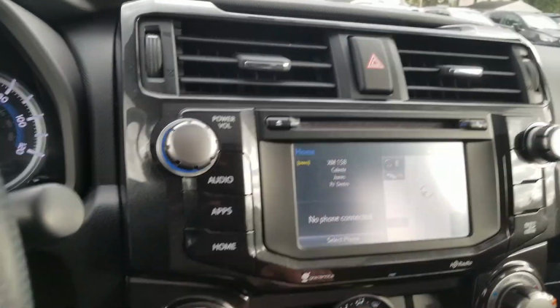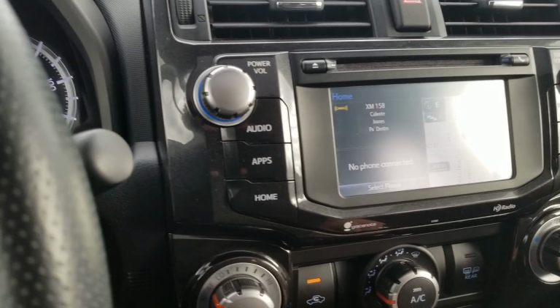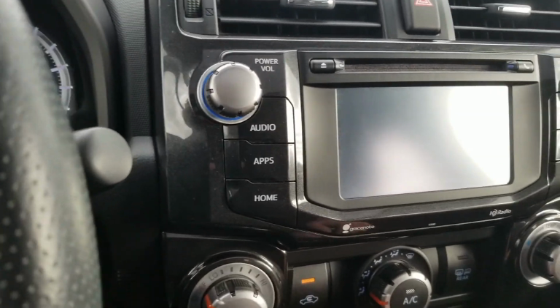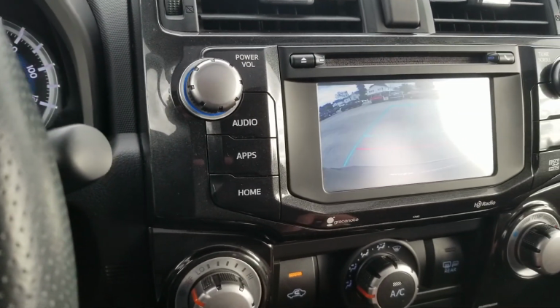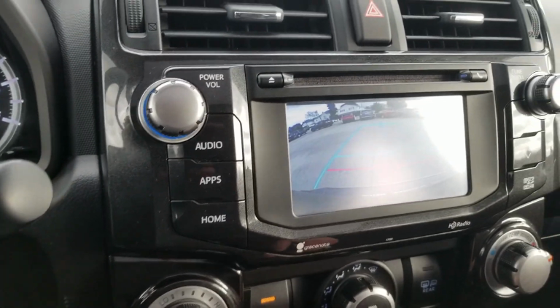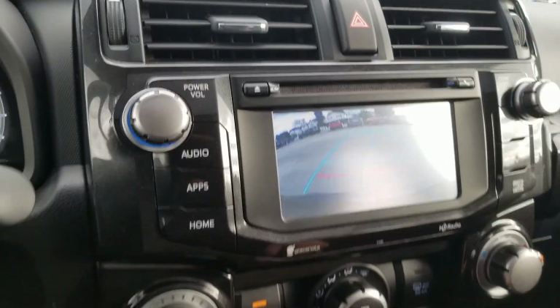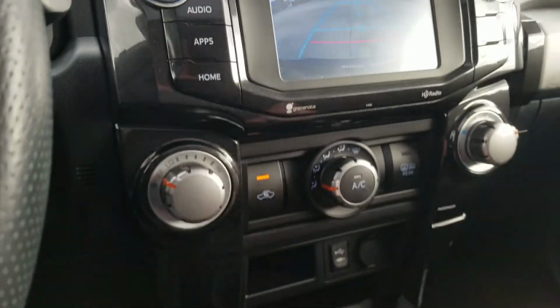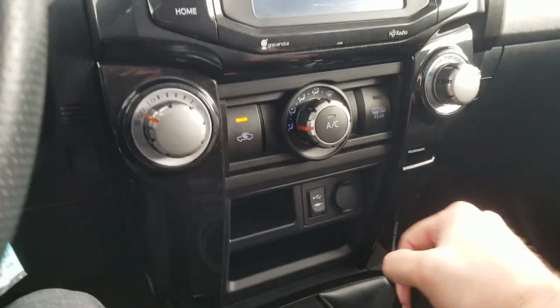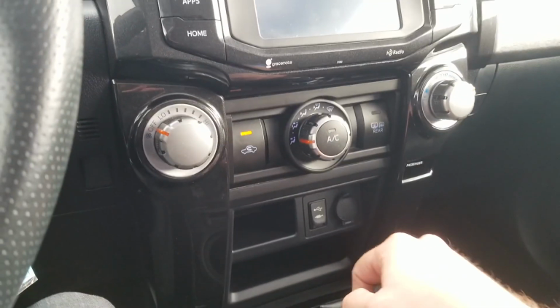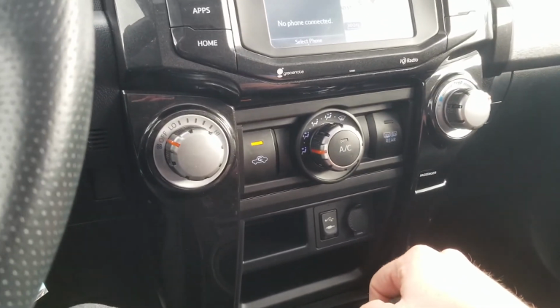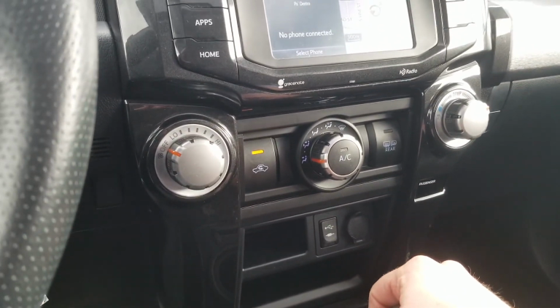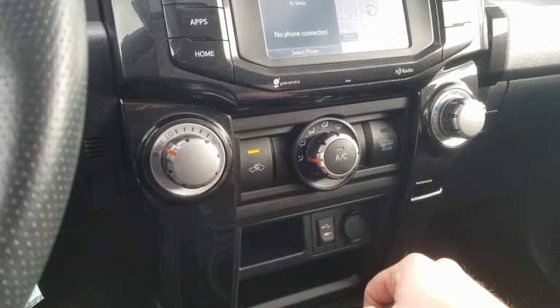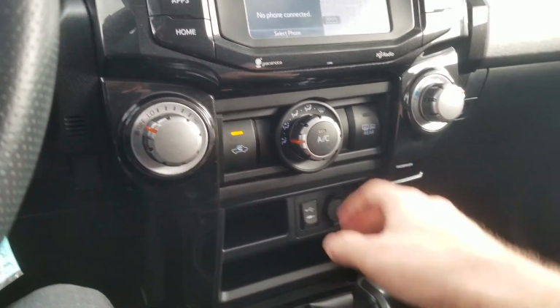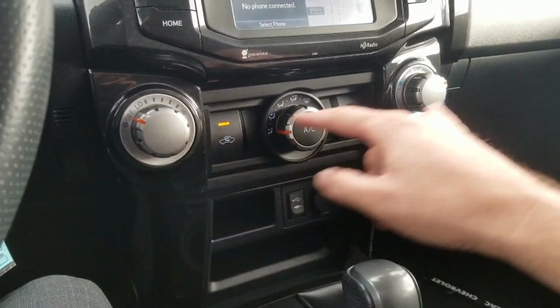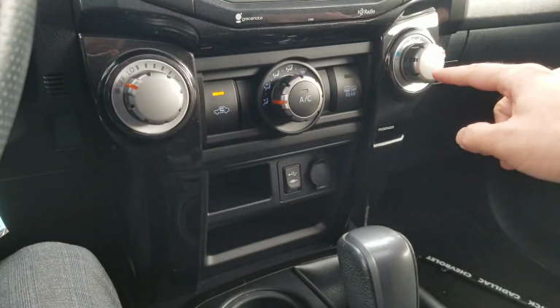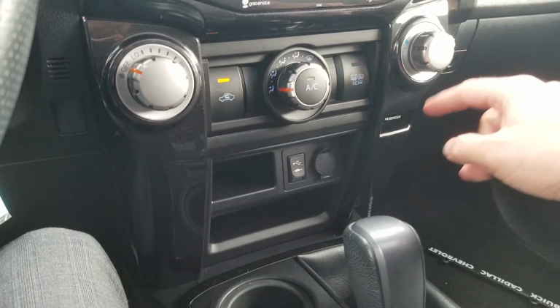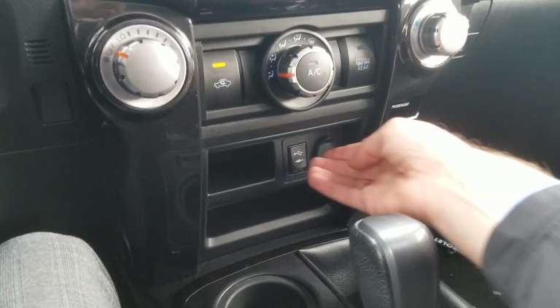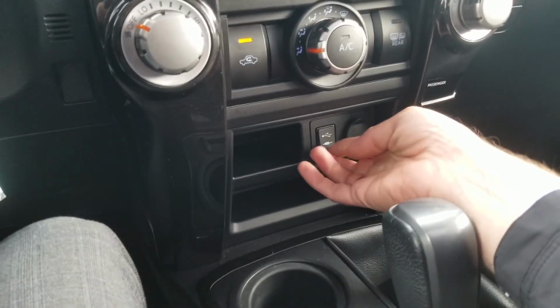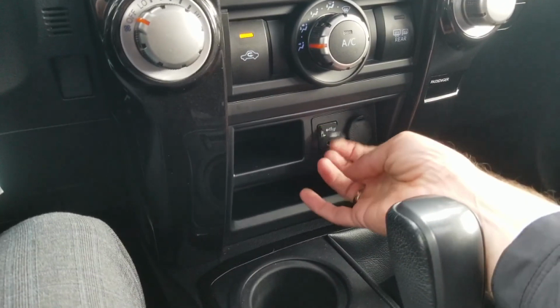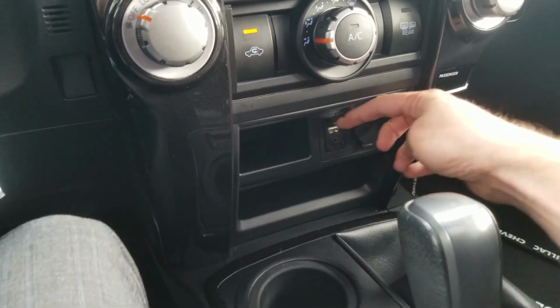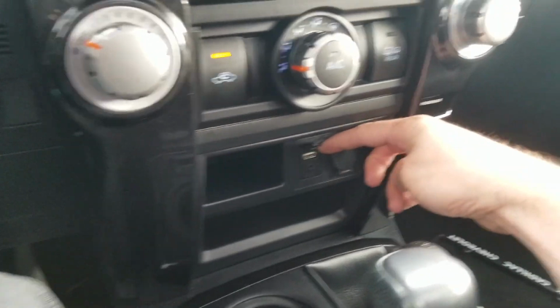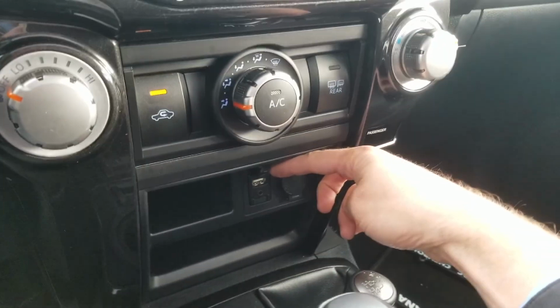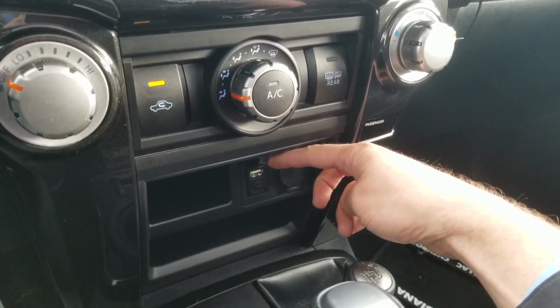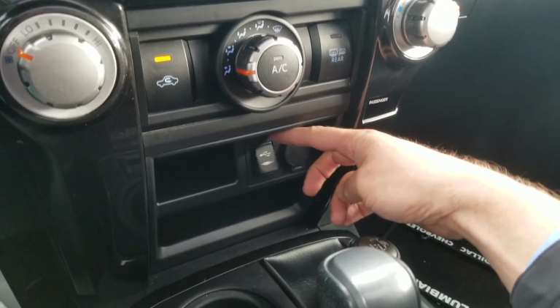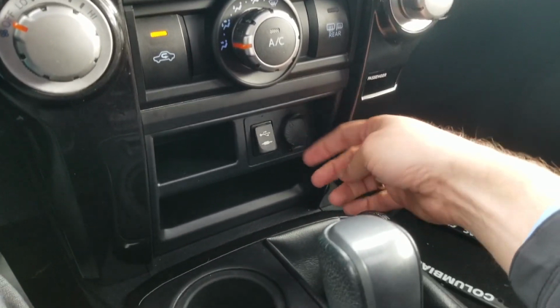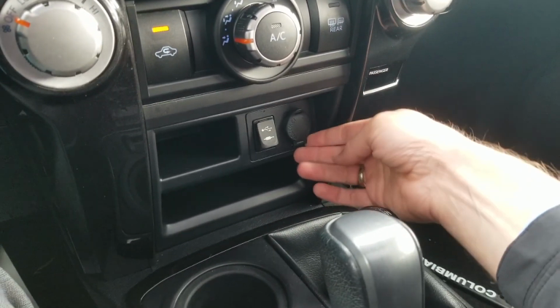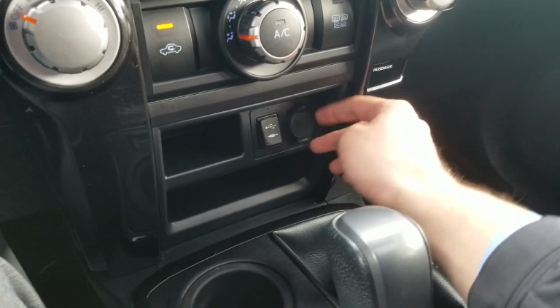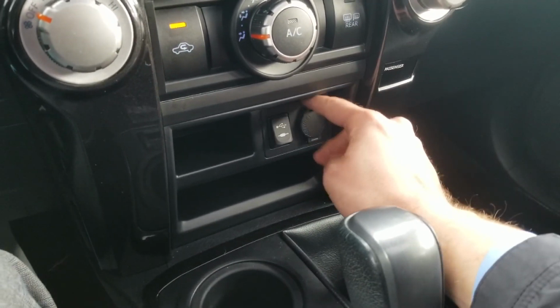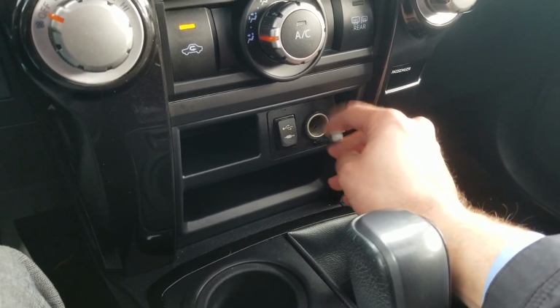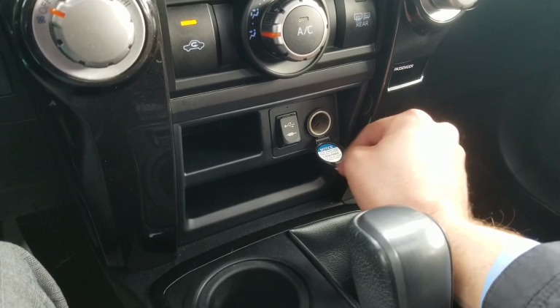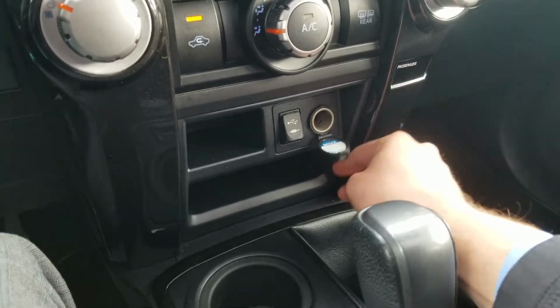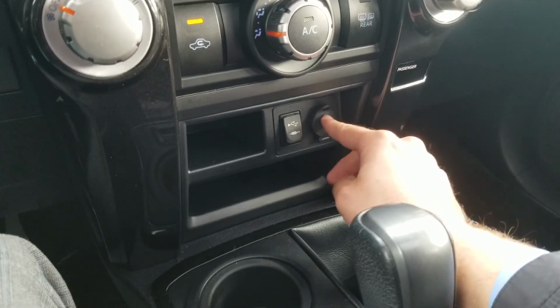We'll put it in reverse here — you can see the backup camera with guidance. Climate controls right here. You have a USB and aux cable and an auxiliary charger right there.